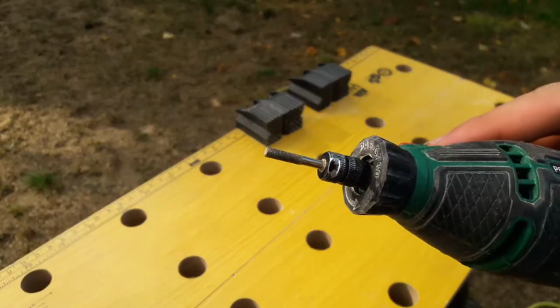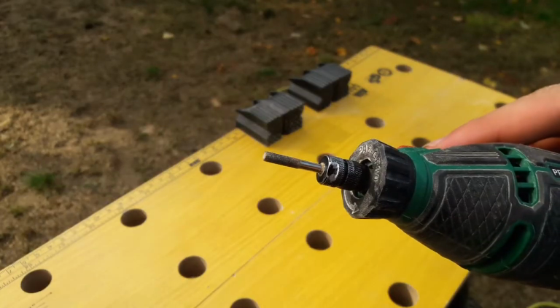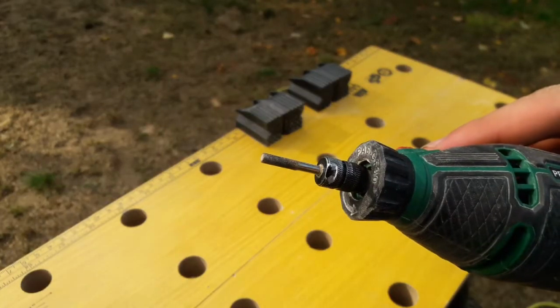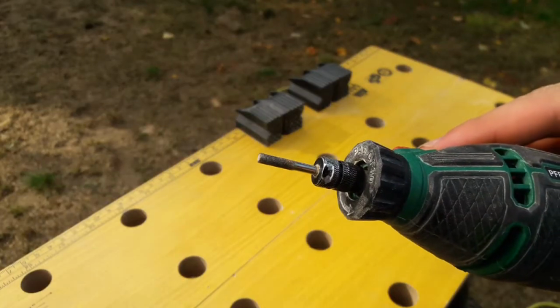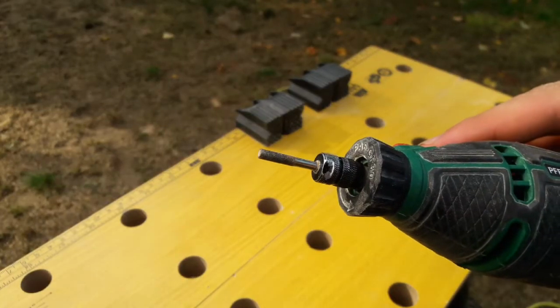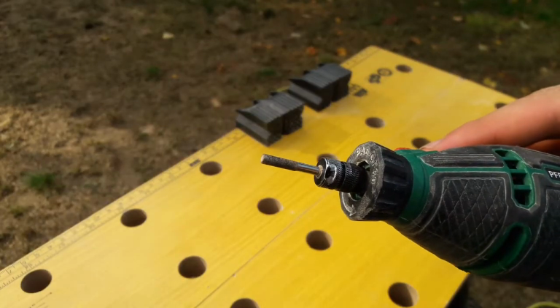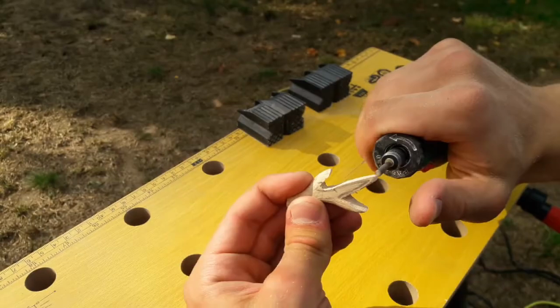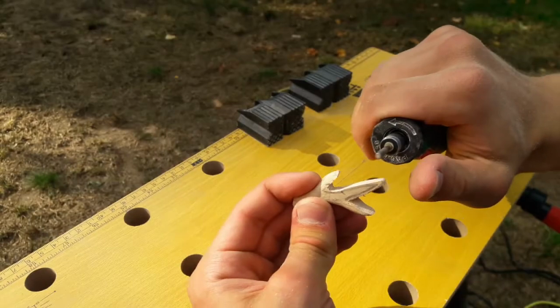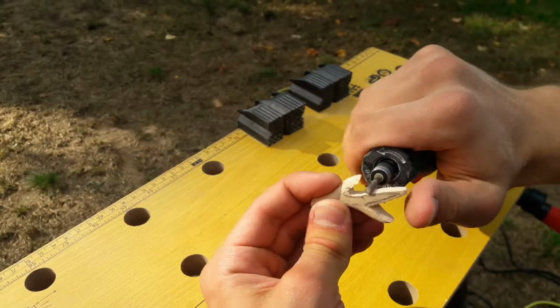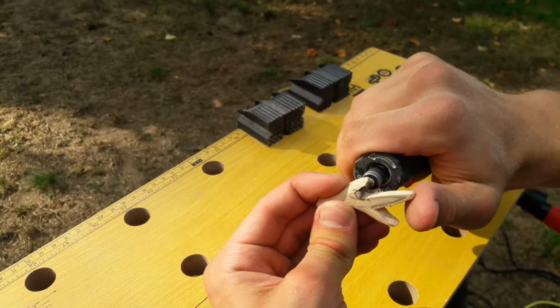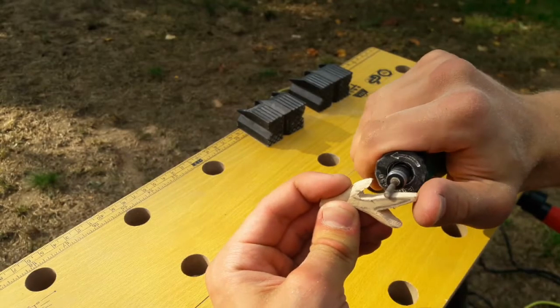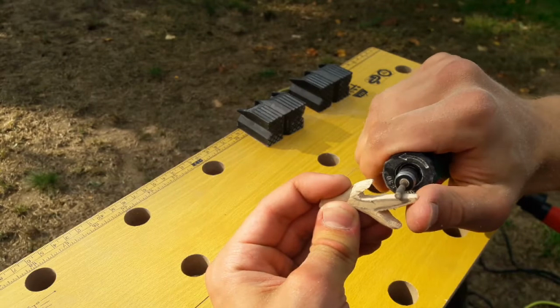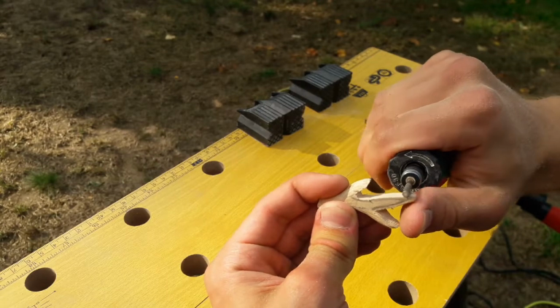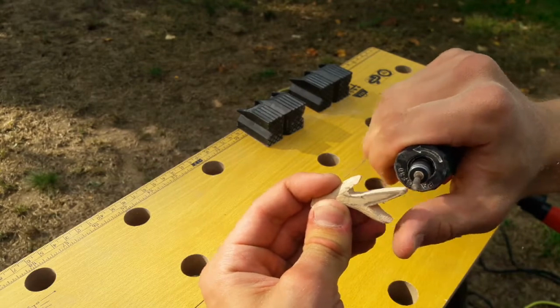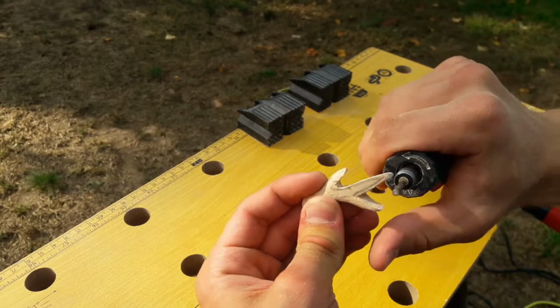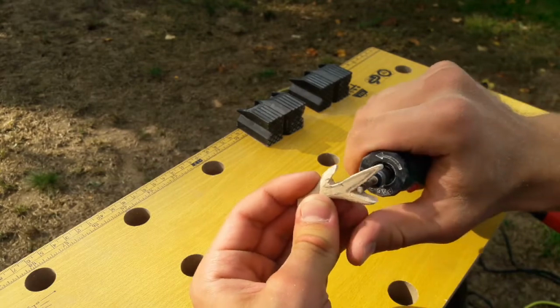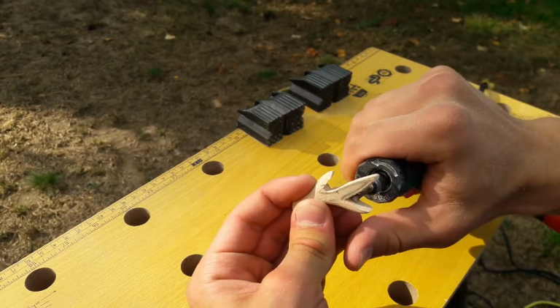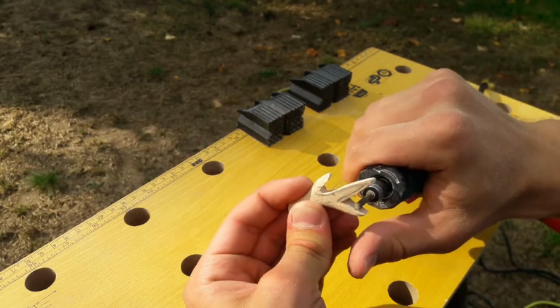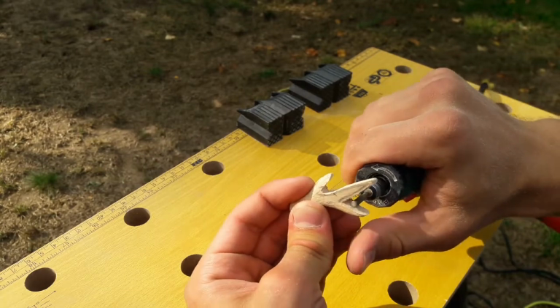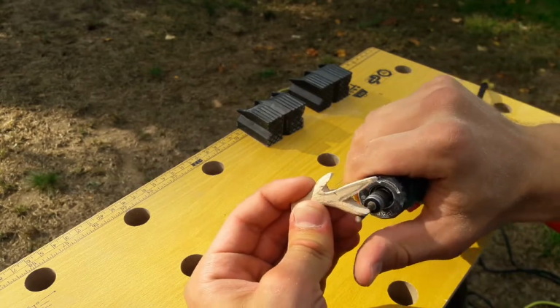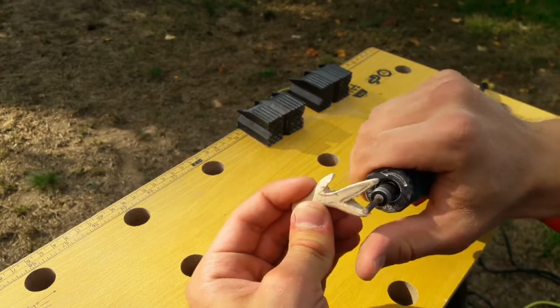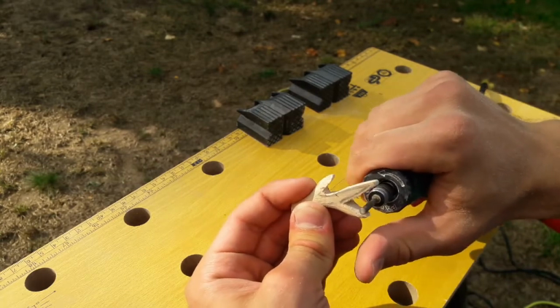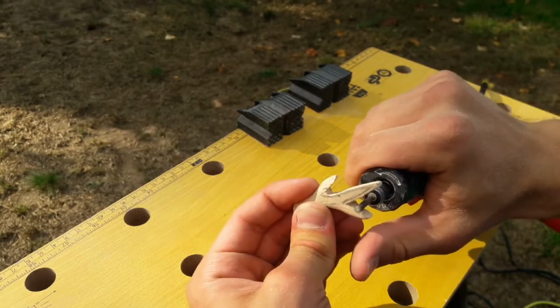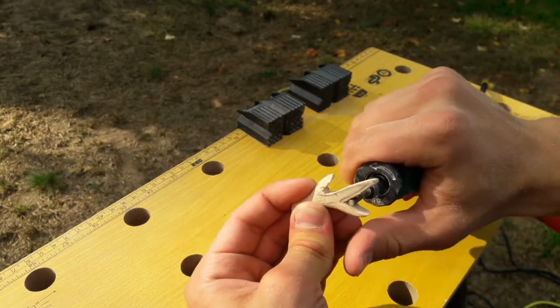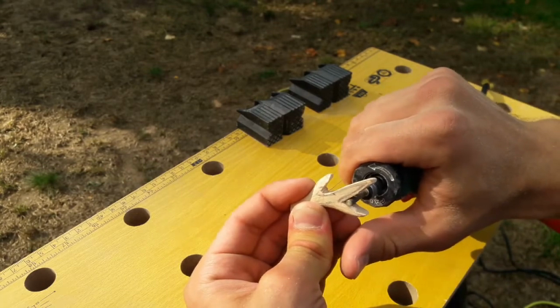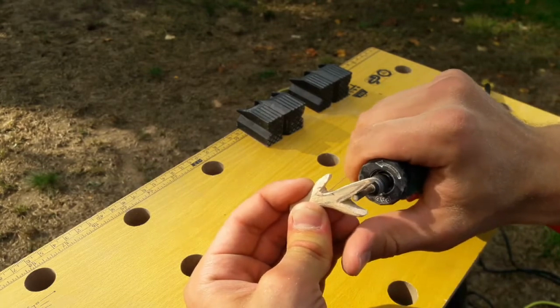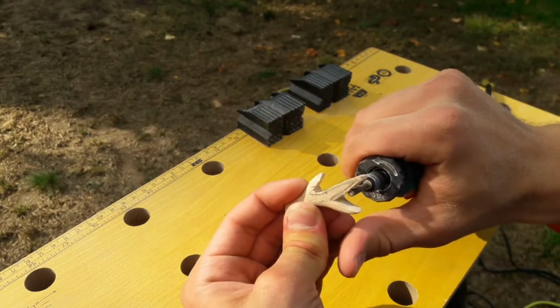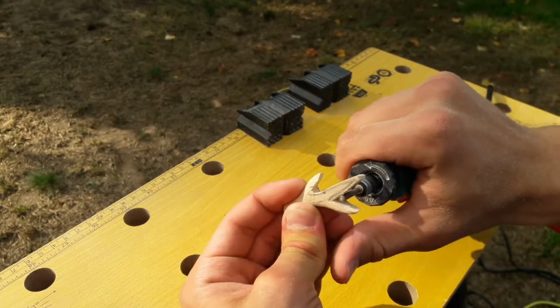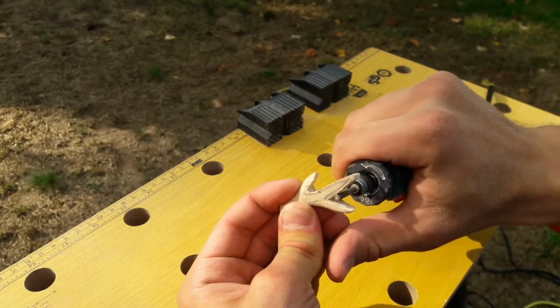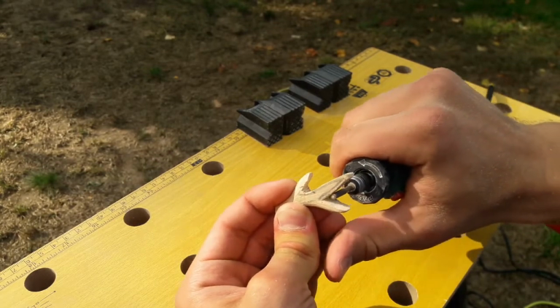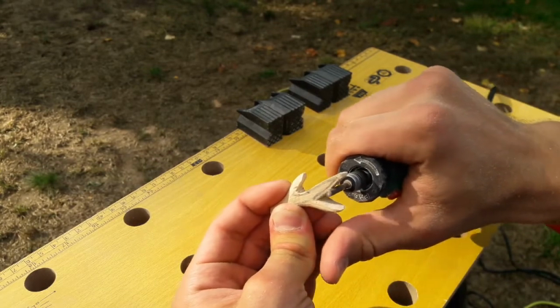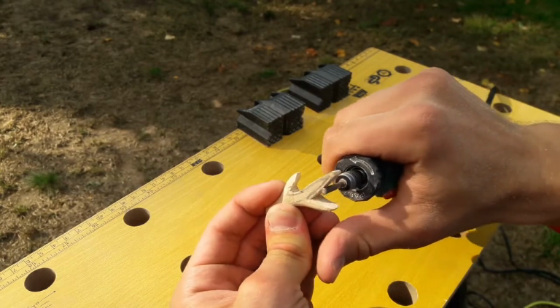Then I am changing to a smaller cutter which allows me to get to smaller areas and corners.